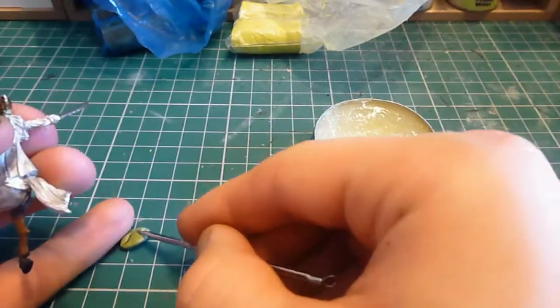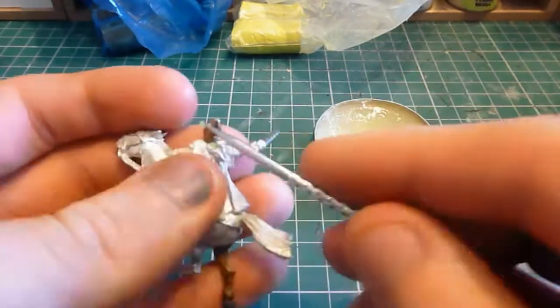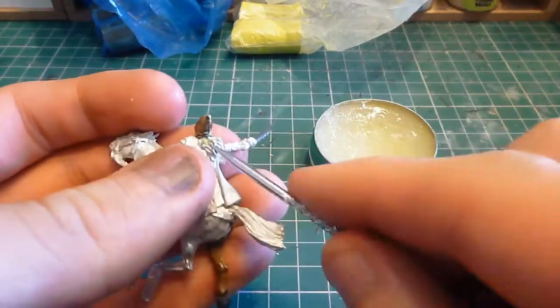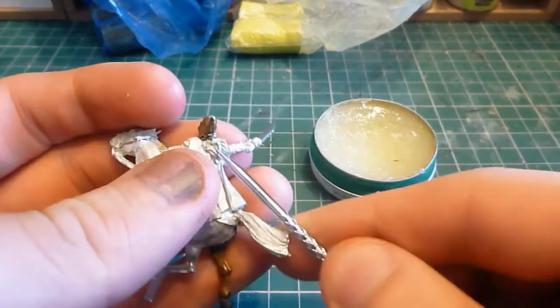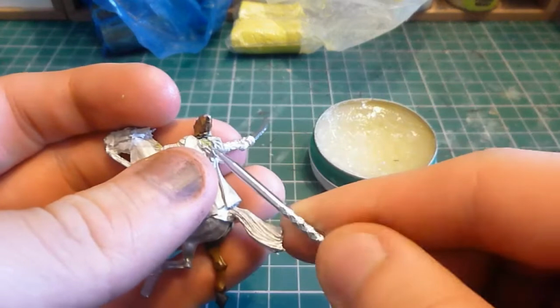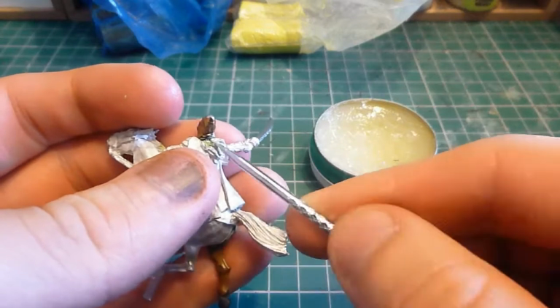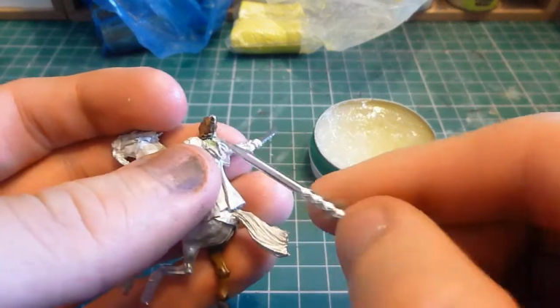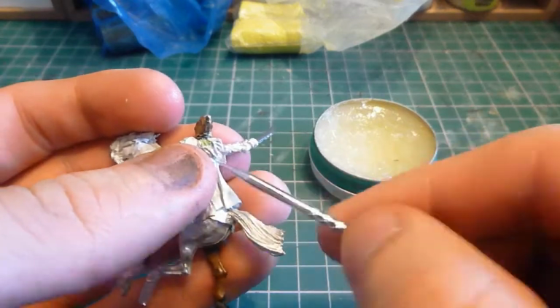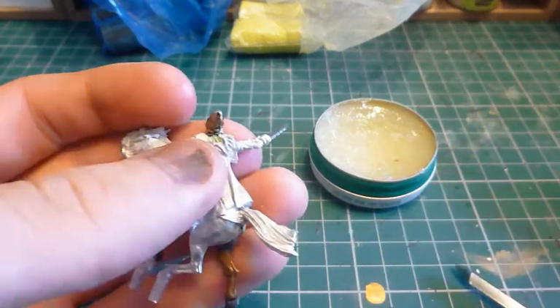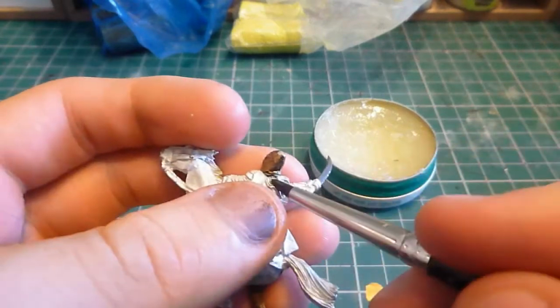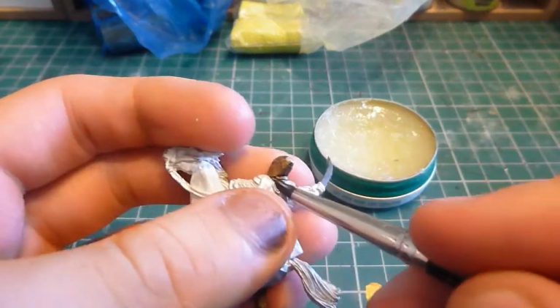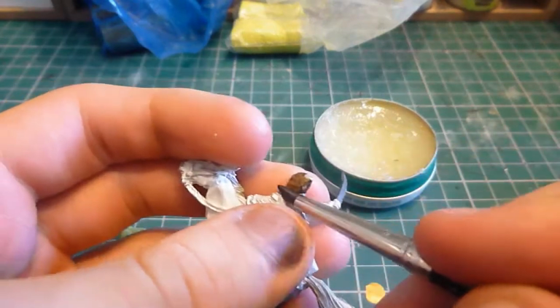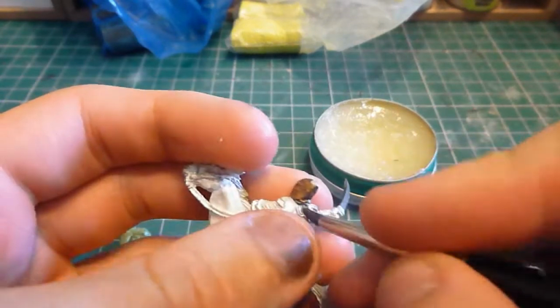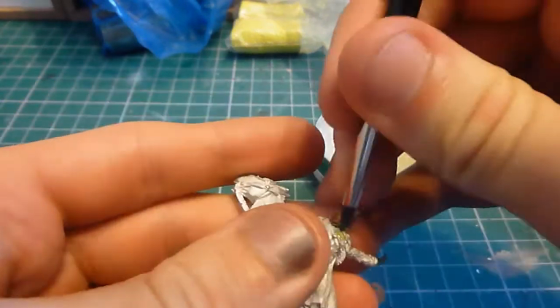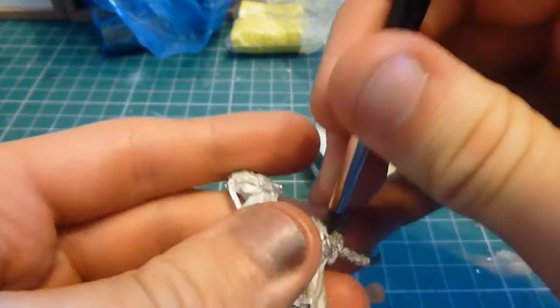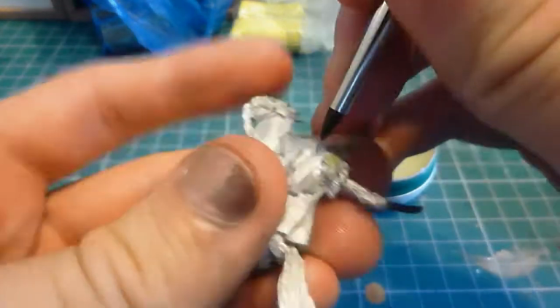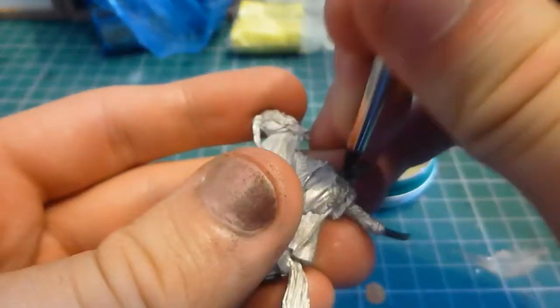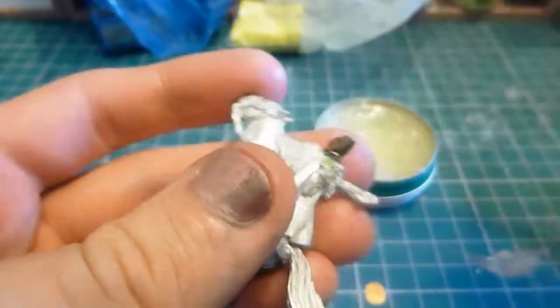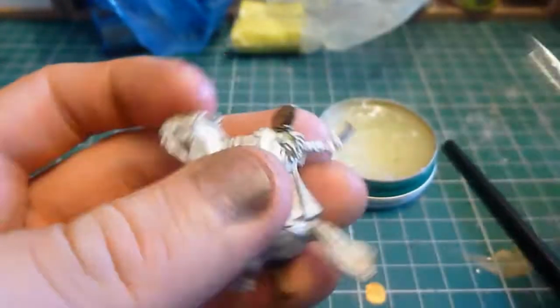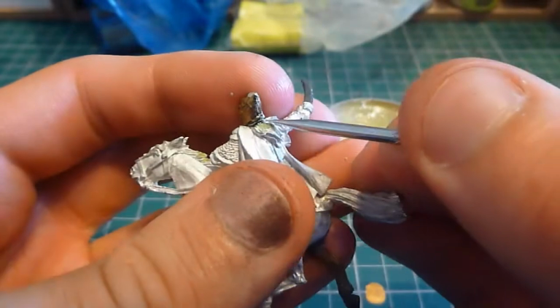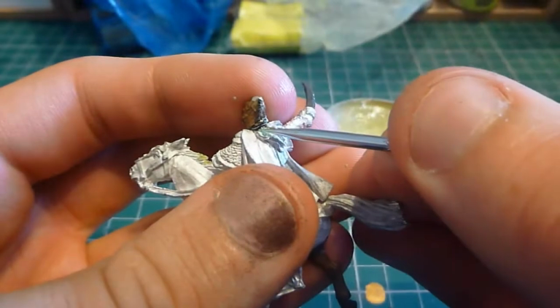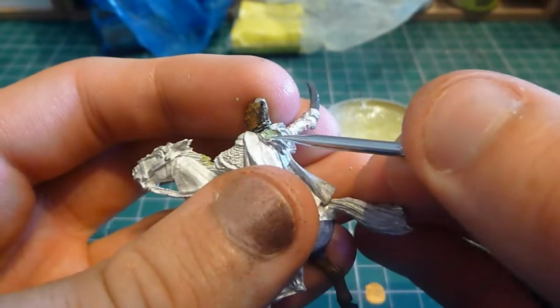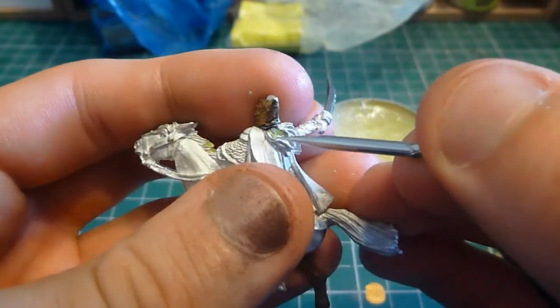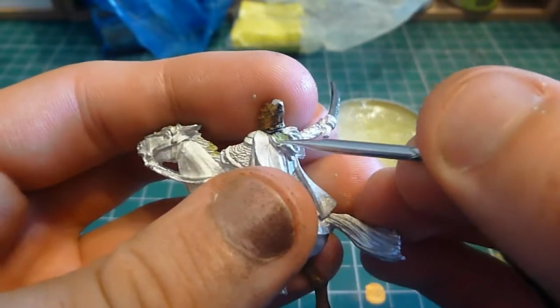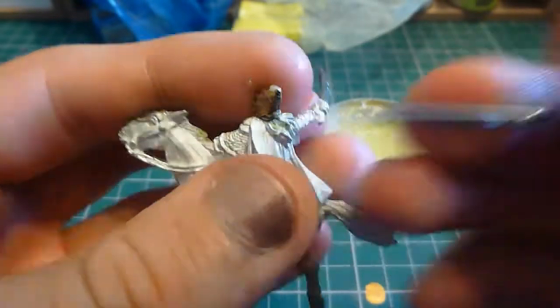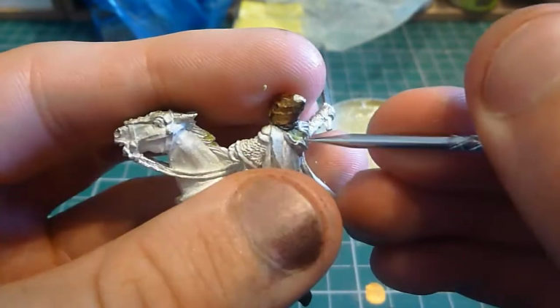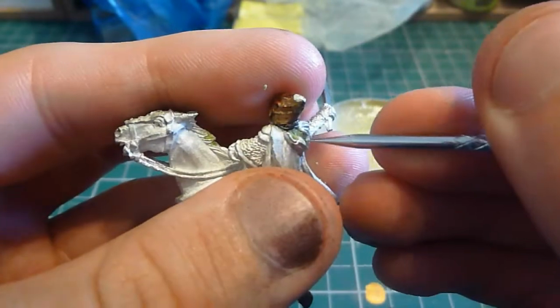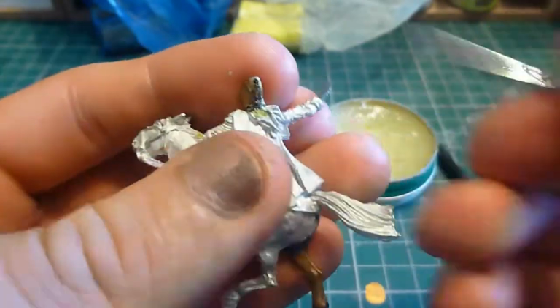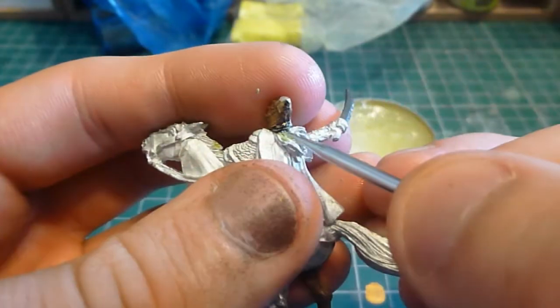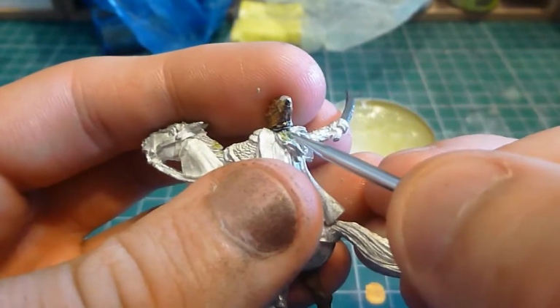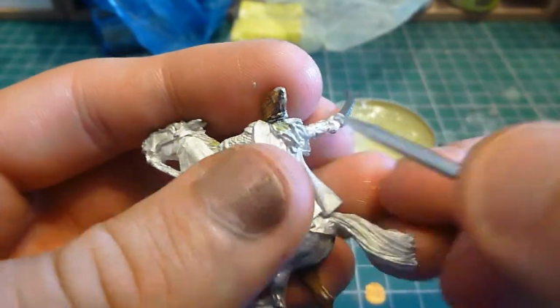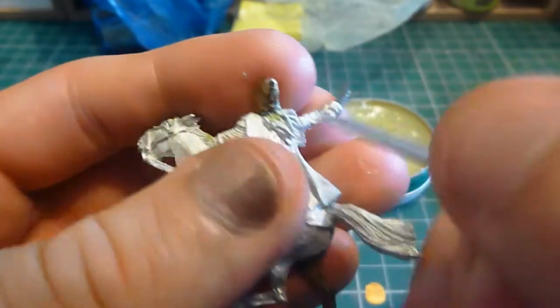I'm reasonably happy with the result. Obviously with more green stuff work my hair and fur sculpting will improve, but I think this is a very good start to my projects.